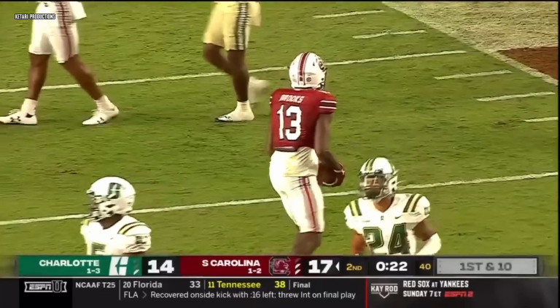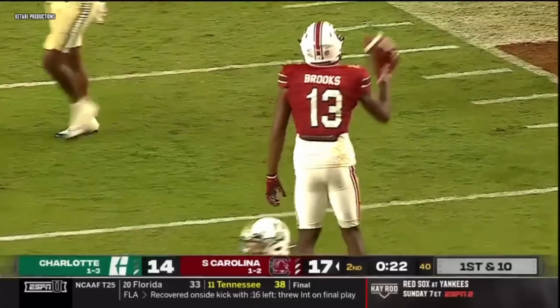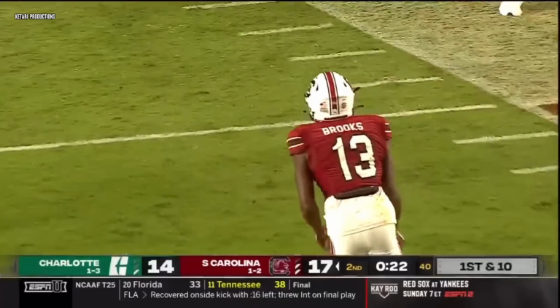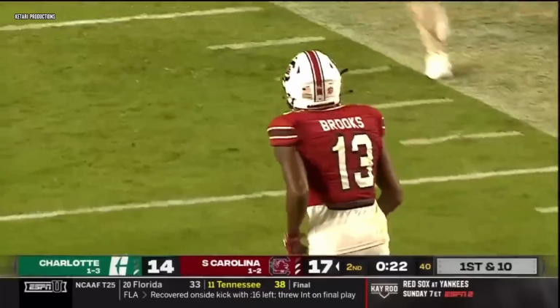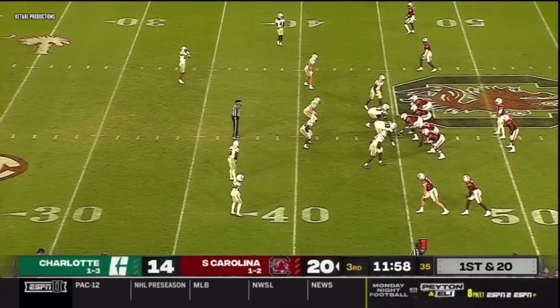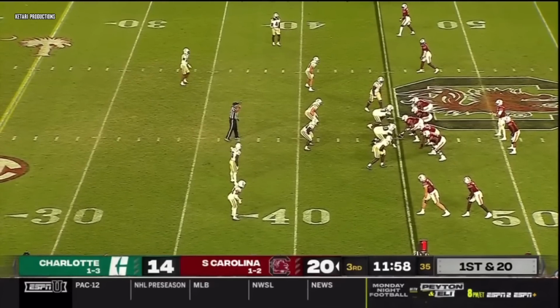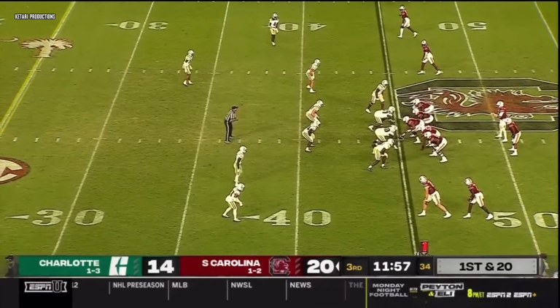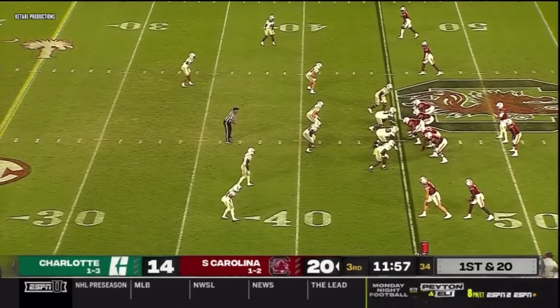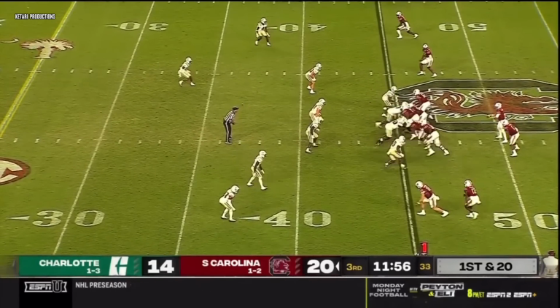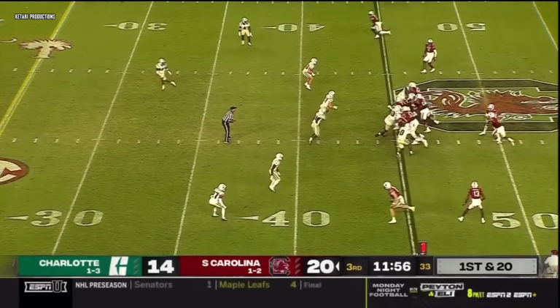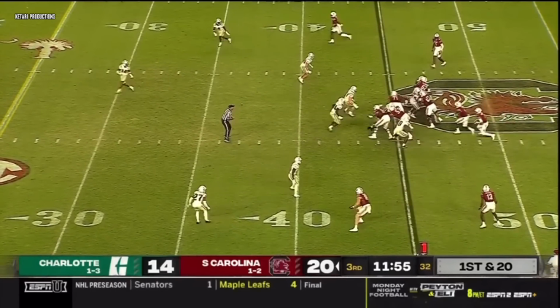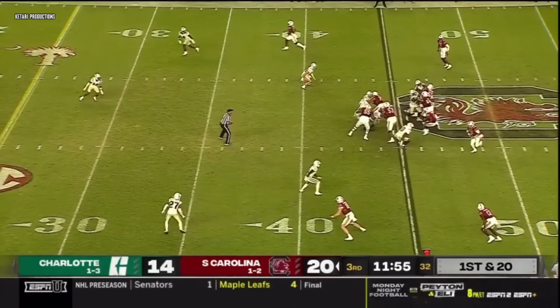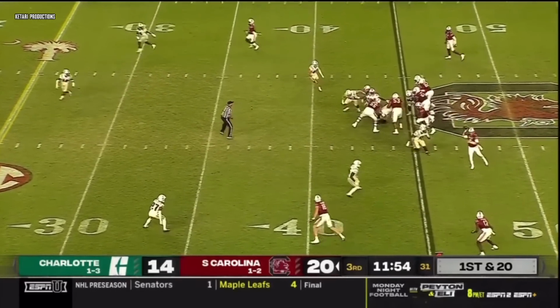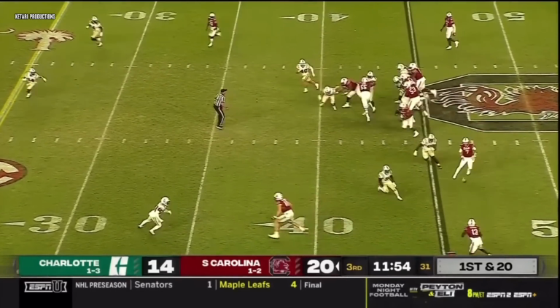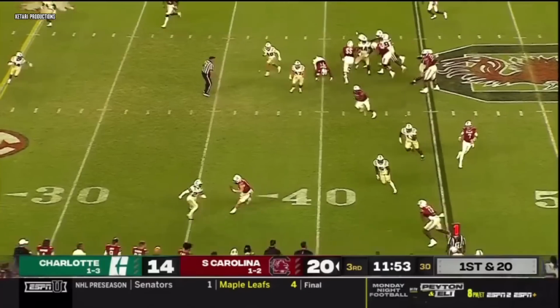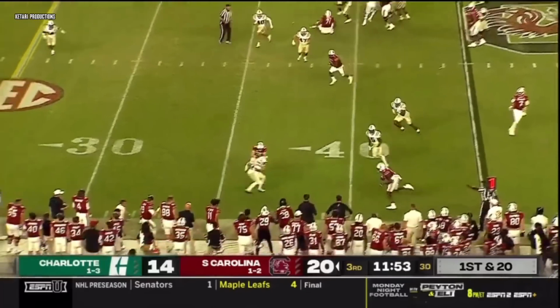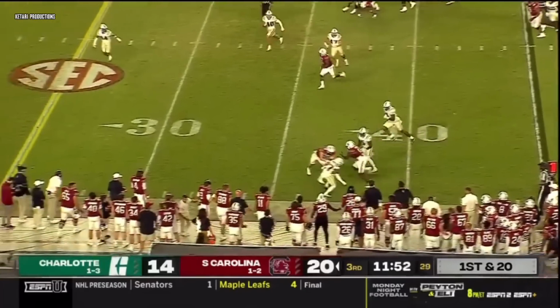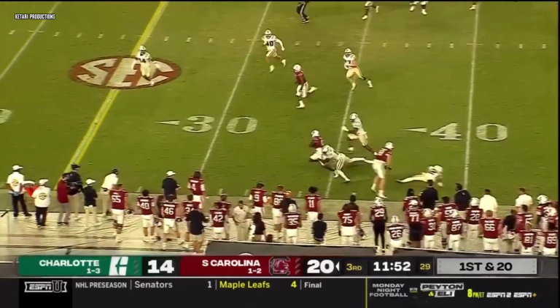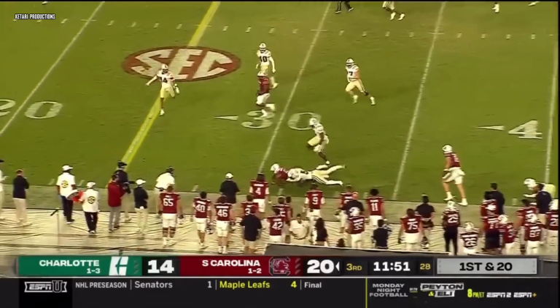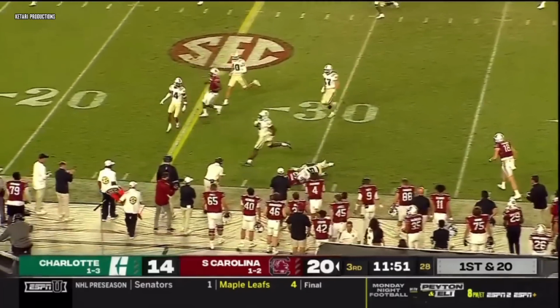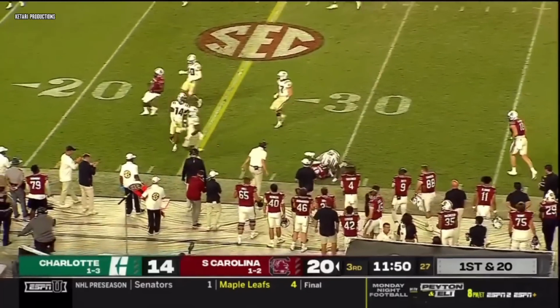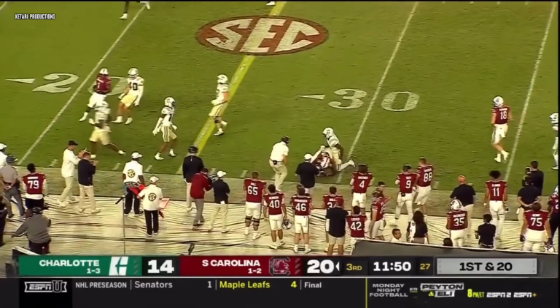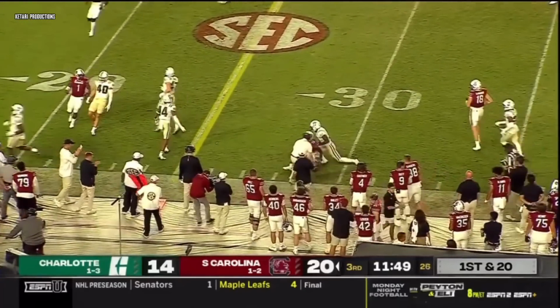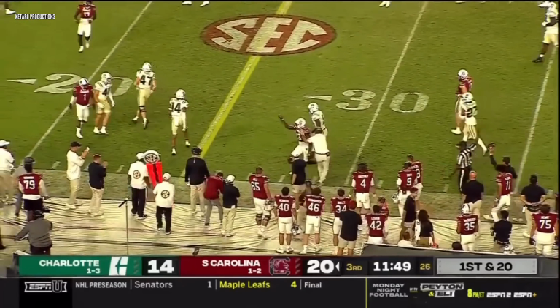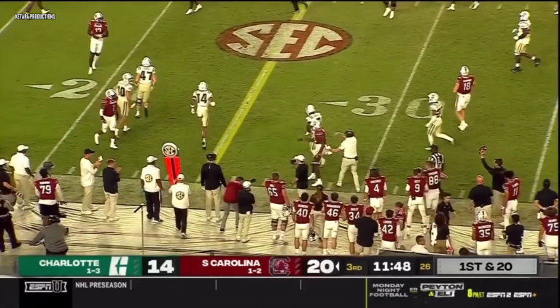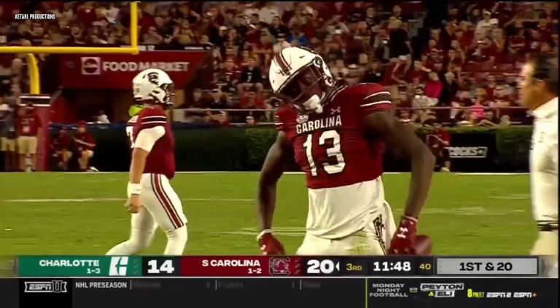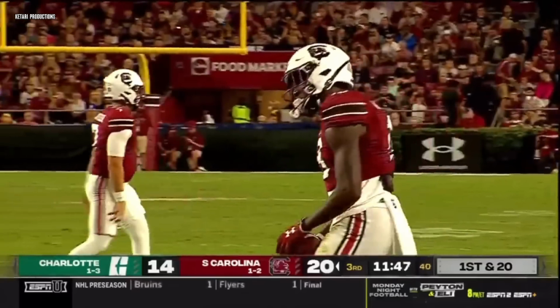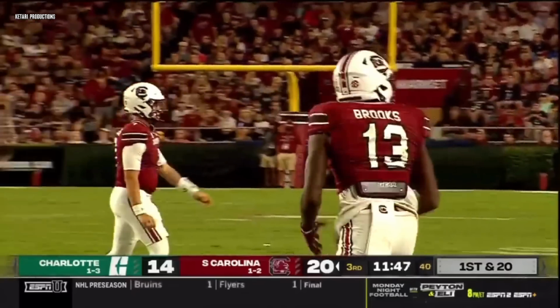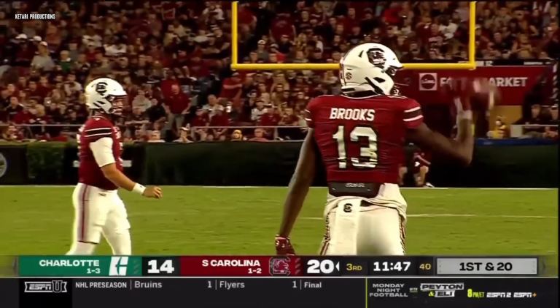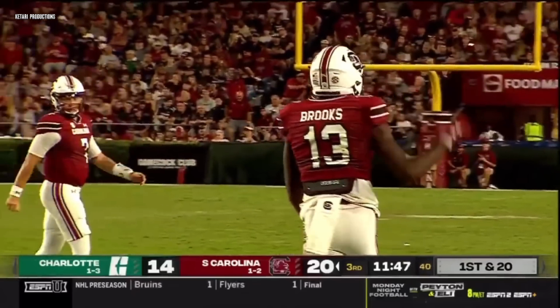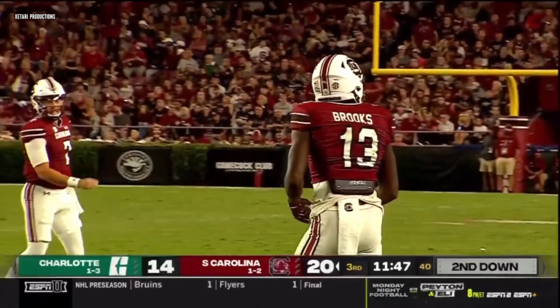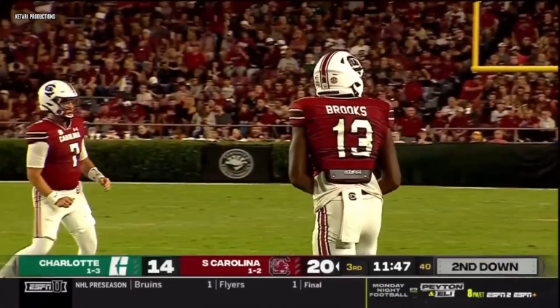Nice job by Carolina. Next week's at noon against South Carolina State. Clock running, here's Spencer out of the gun — runs, pulls the ball down out of the zone, and throws on the outside. To Jalen Brooks — RPO.